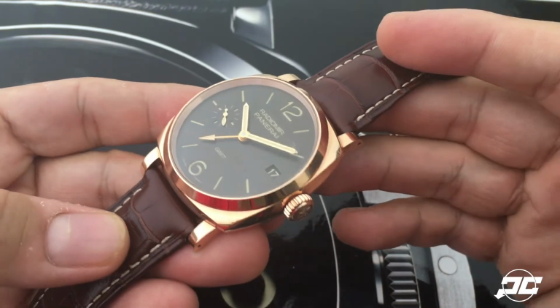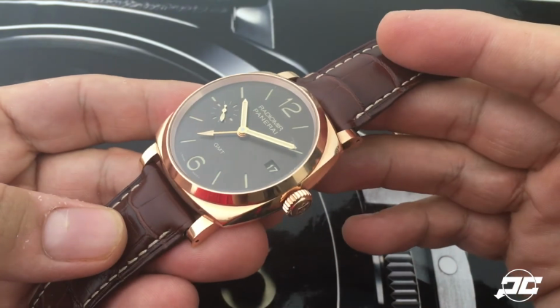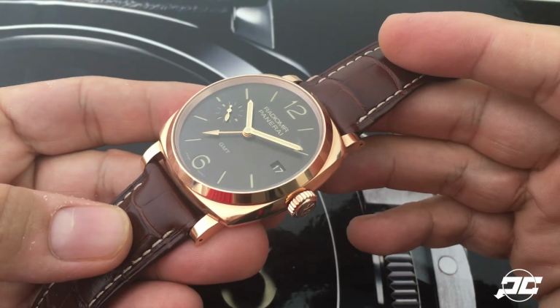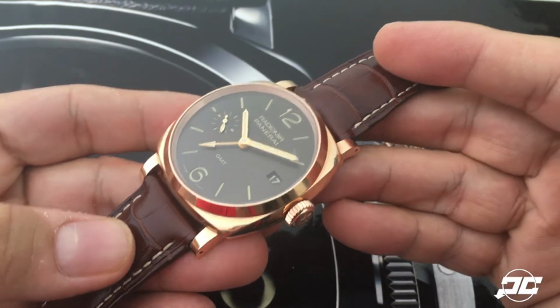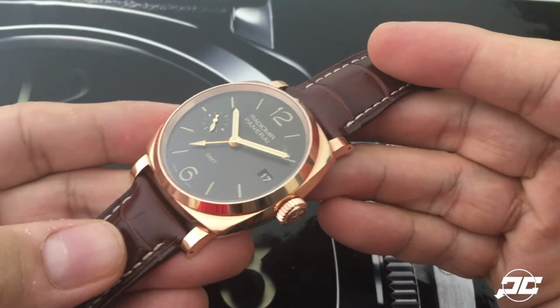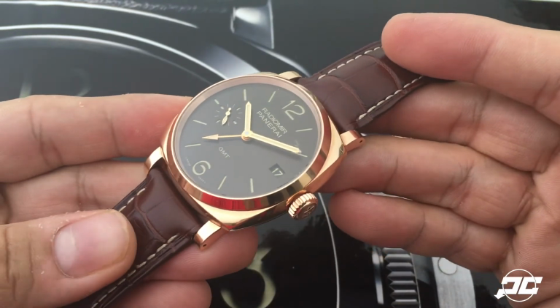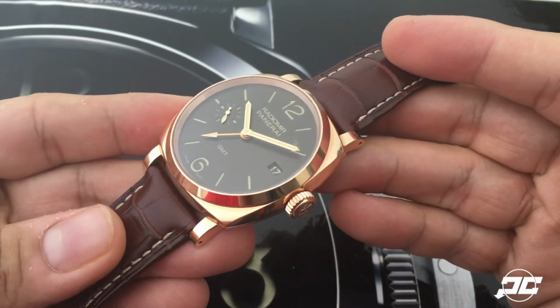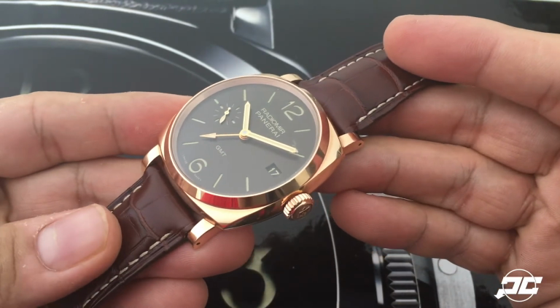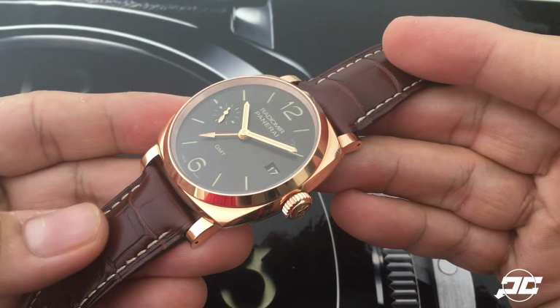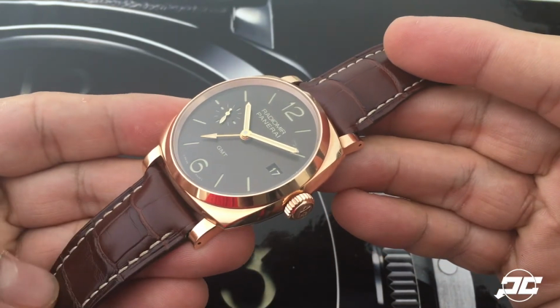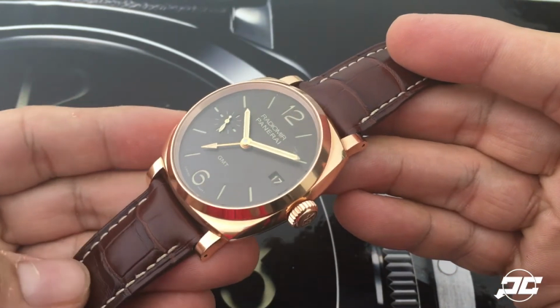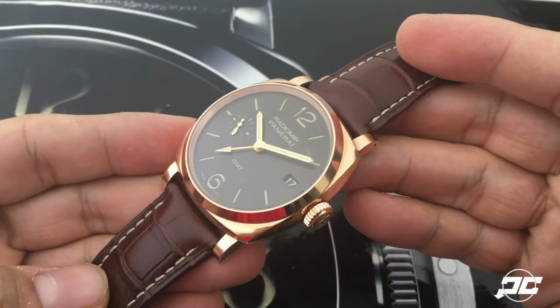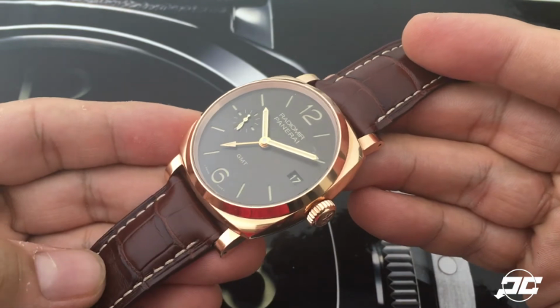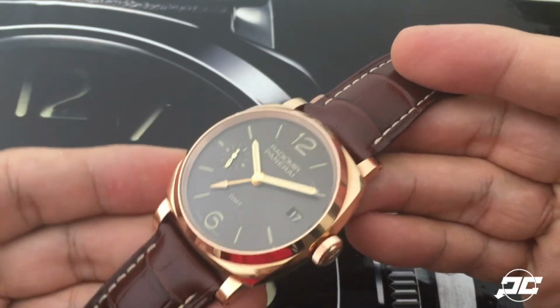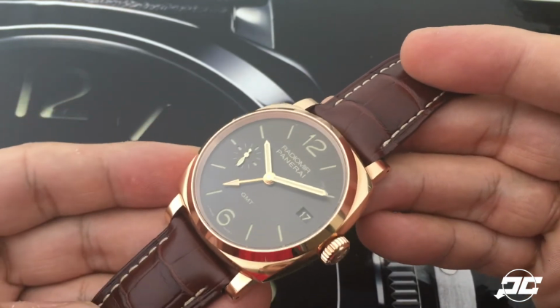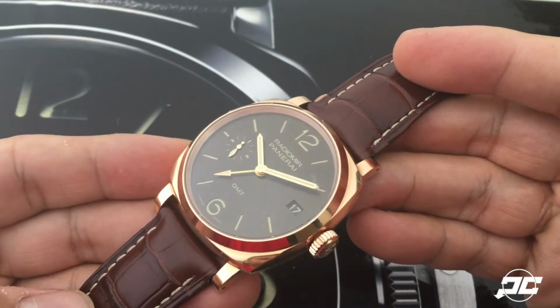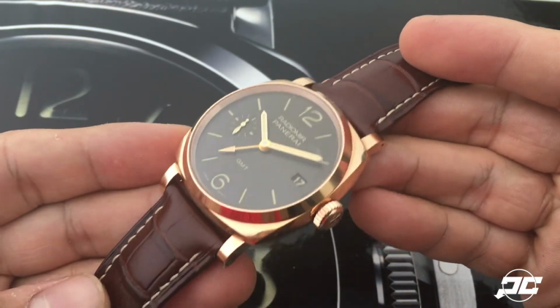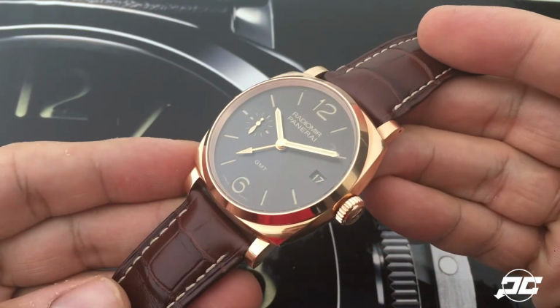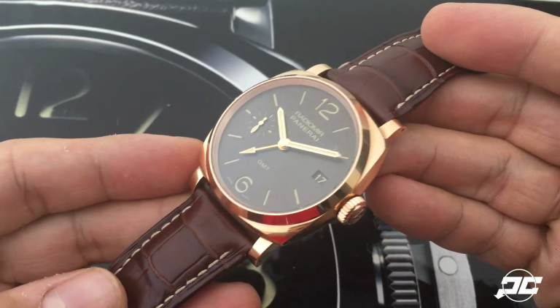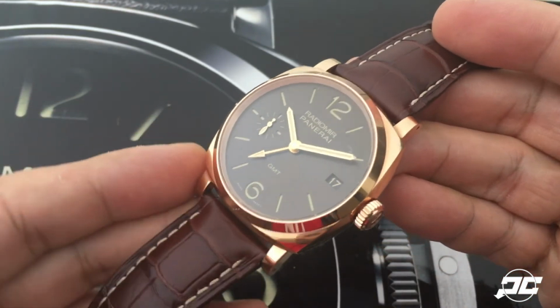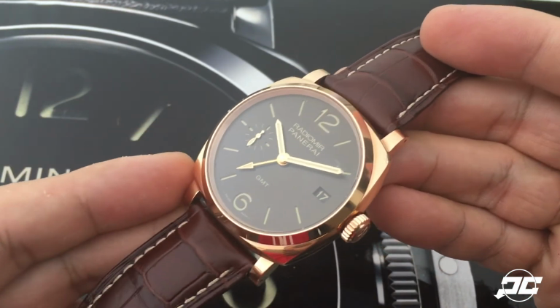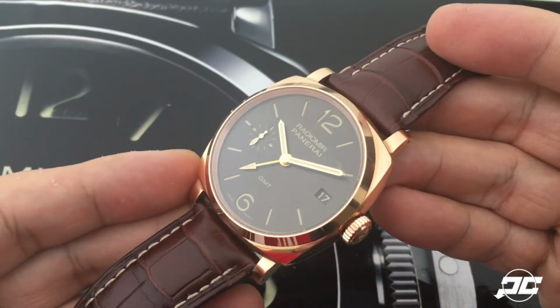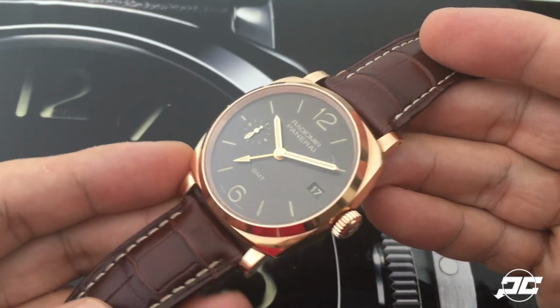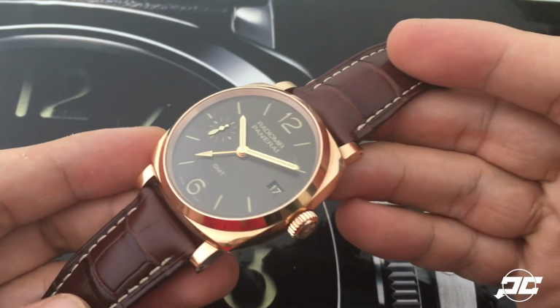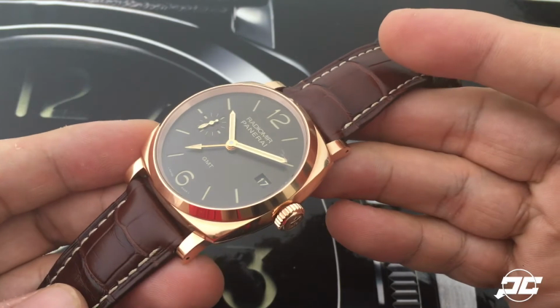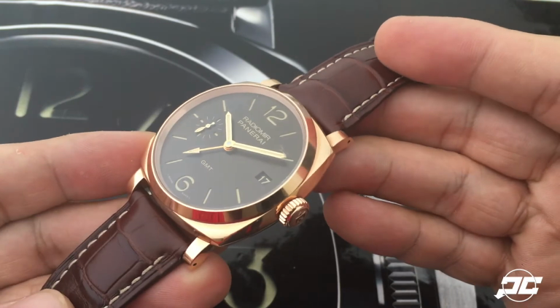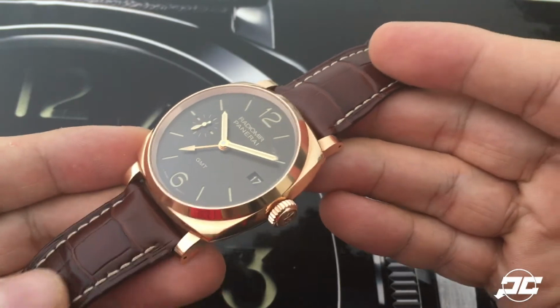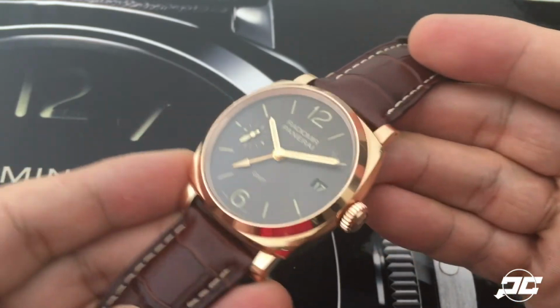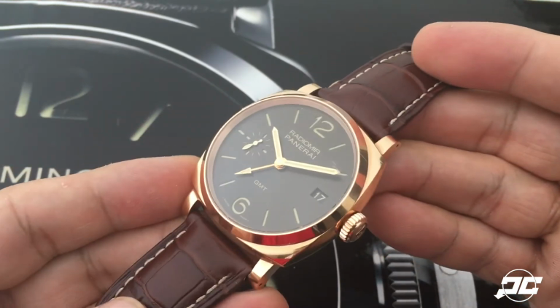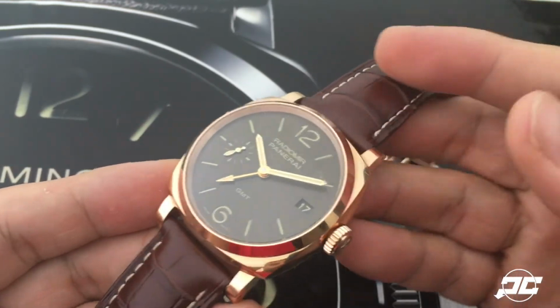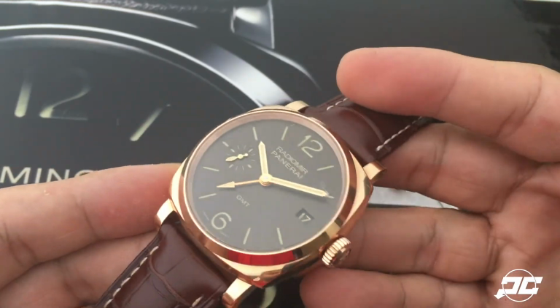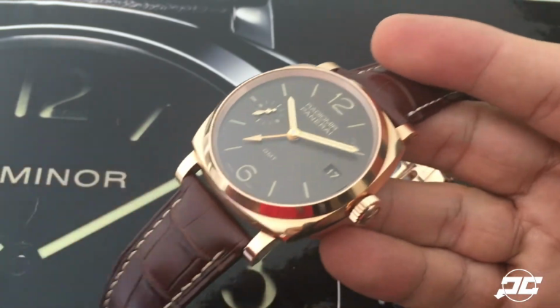known as red gold, you have about 75% 18-karat gold and 25% copper. Rose gold, by comparison, is 75% gold and 22.5% copper, with the rest filled in with silver.